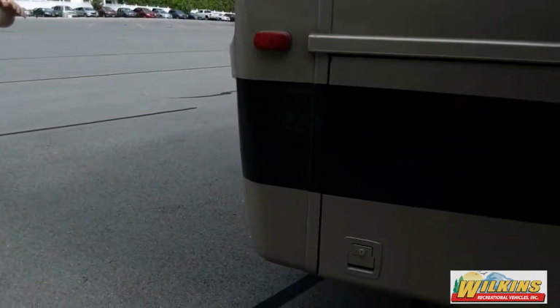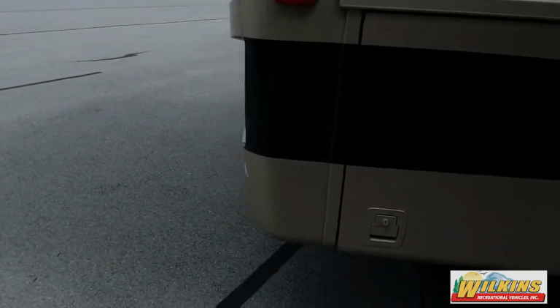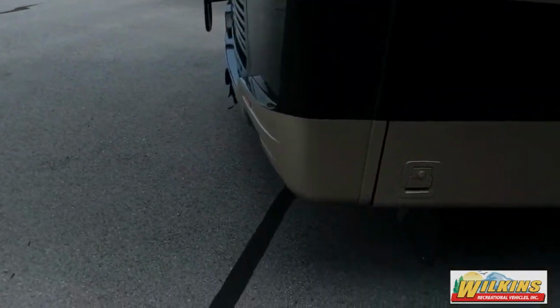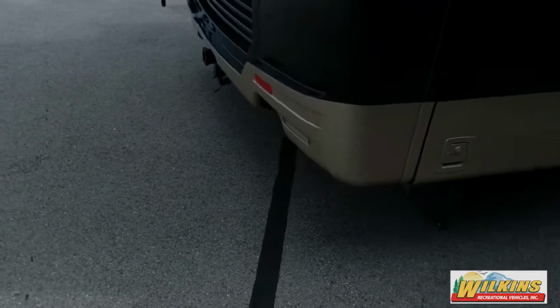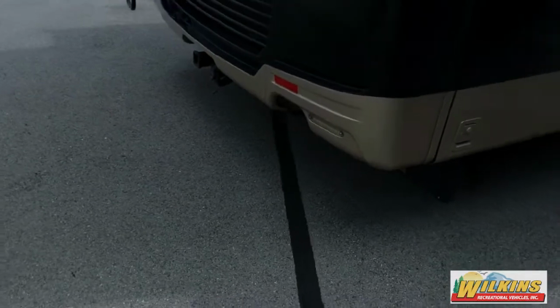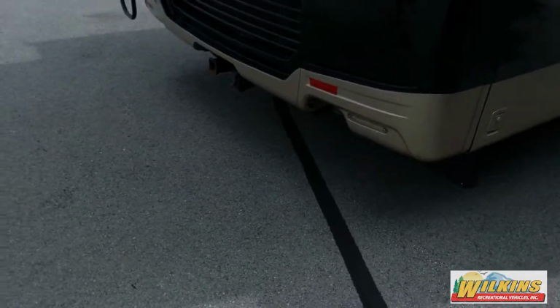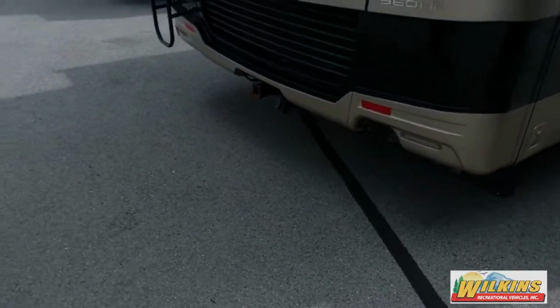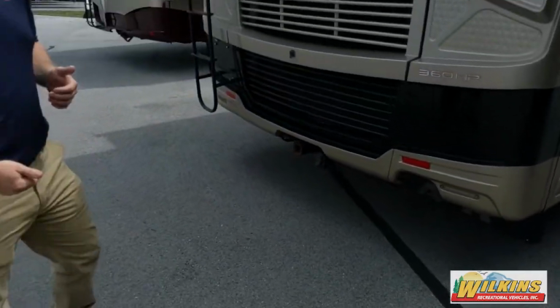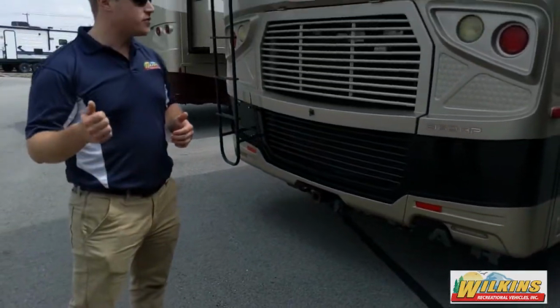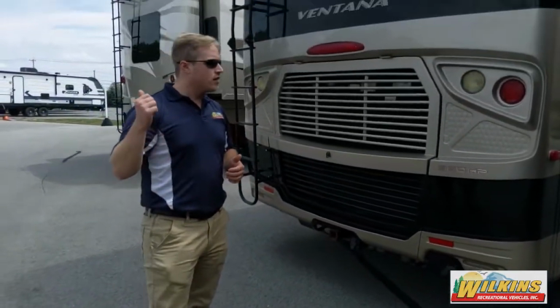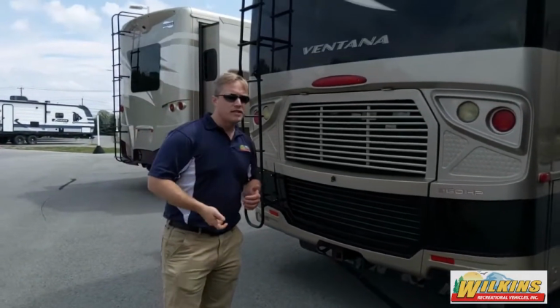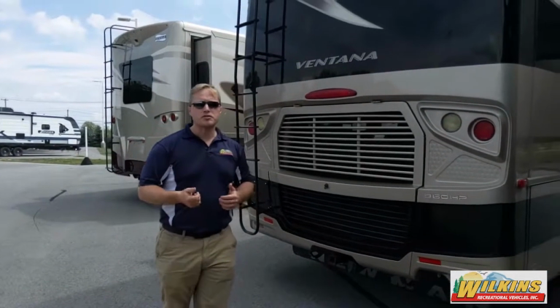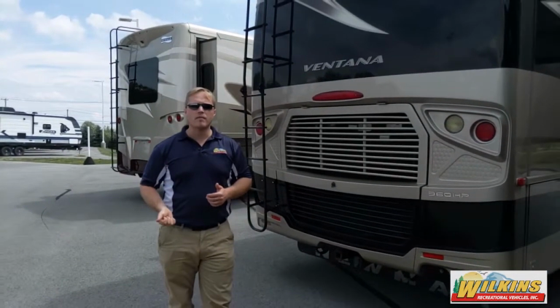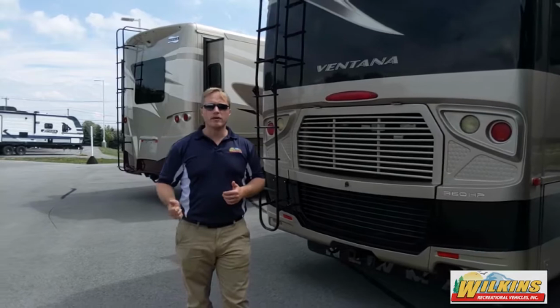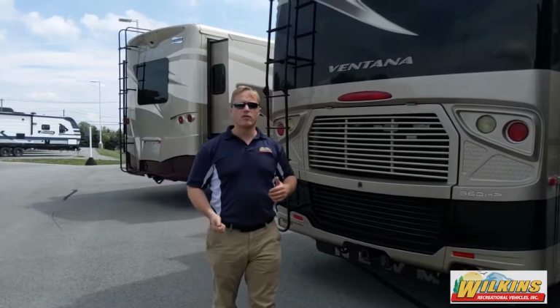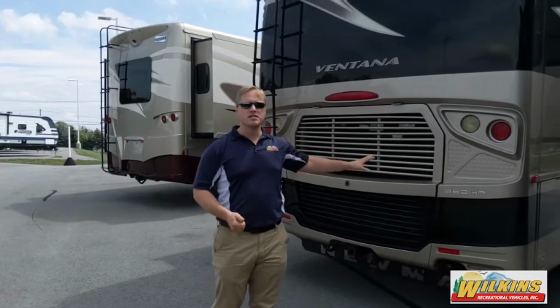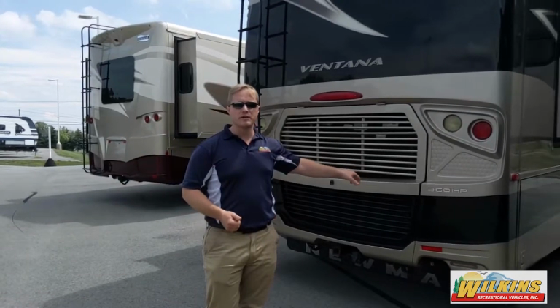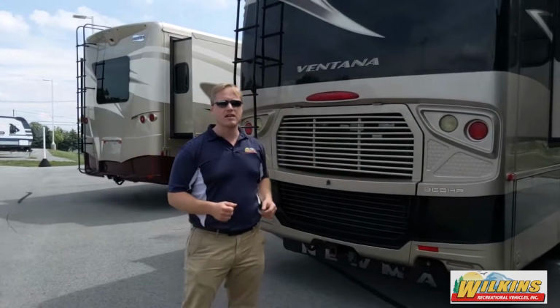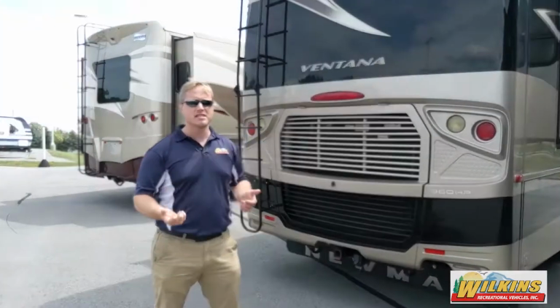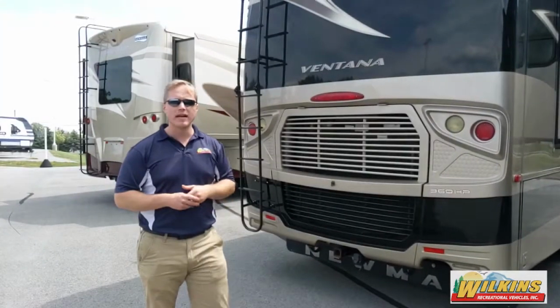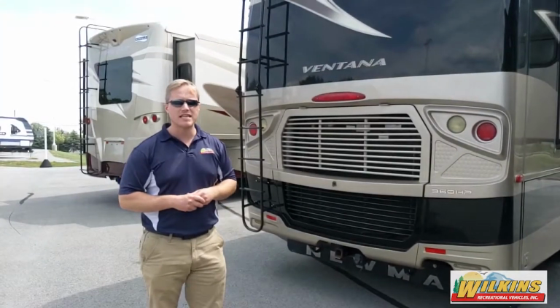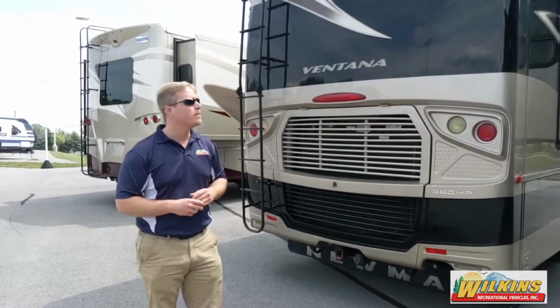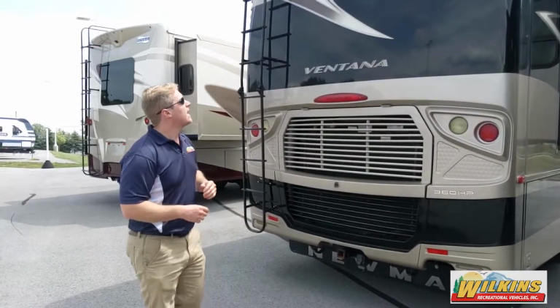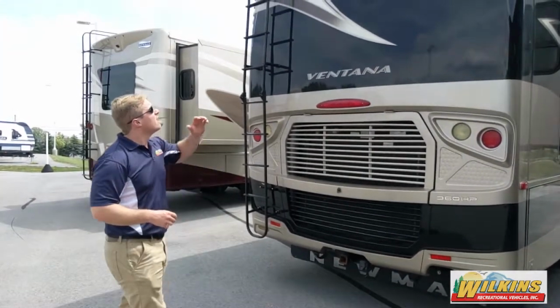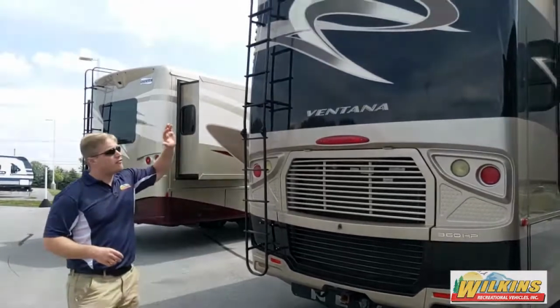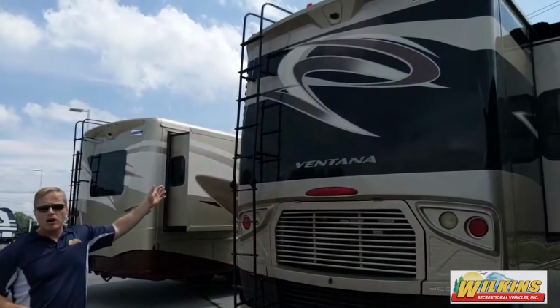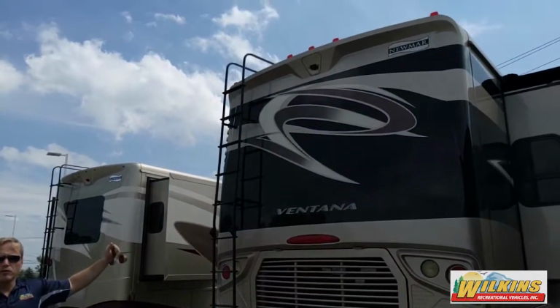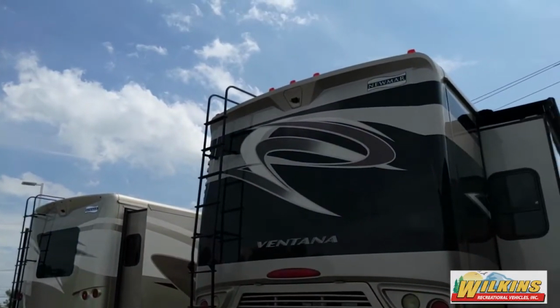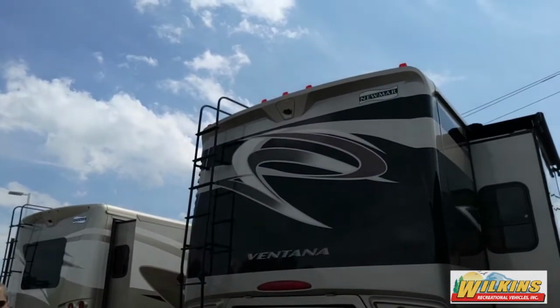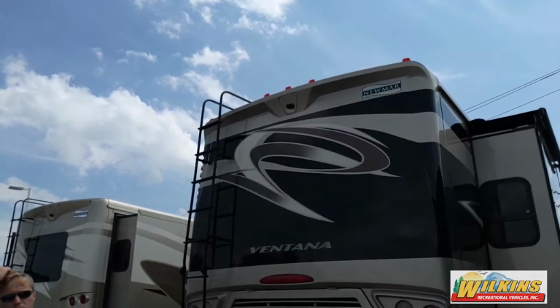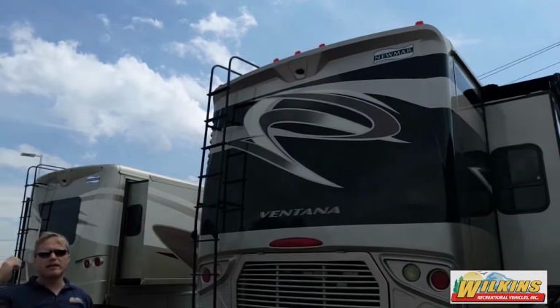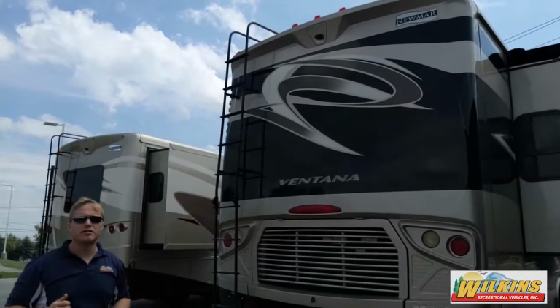As you come to the back of the camper, they do have the dust skirt on the bottom. This is the 360 horse engine. A lot of your diesel pushers are coming with 330 horses — this is the 360 horse, that's the upgrade on the Ventana. And then a fully walkable roof on top with multiple air conditioners.